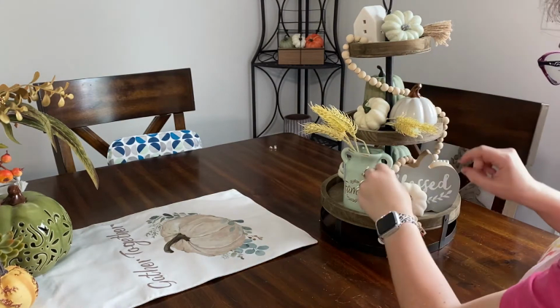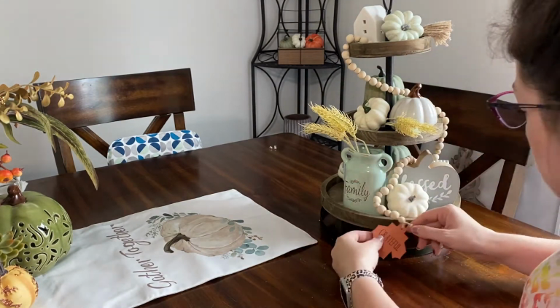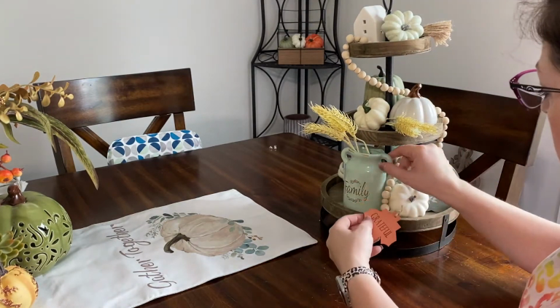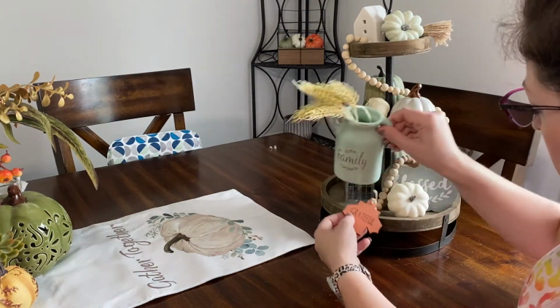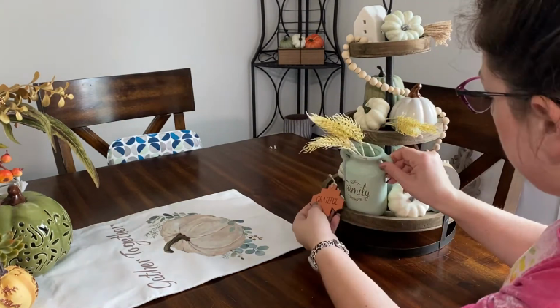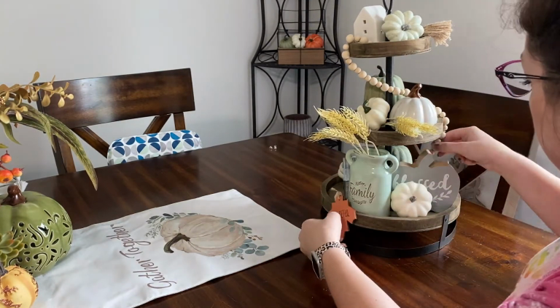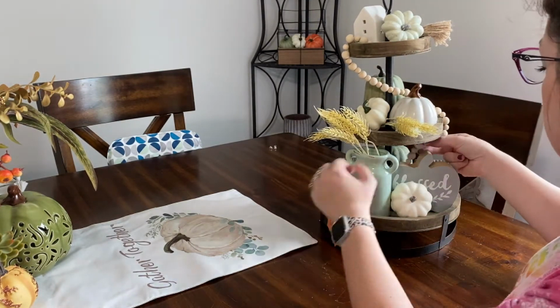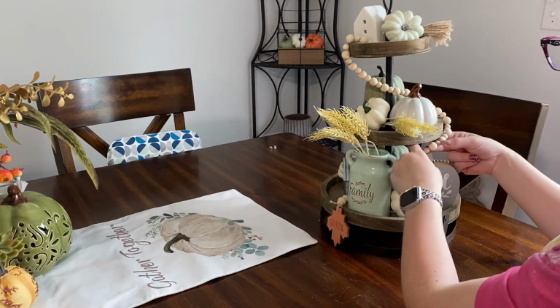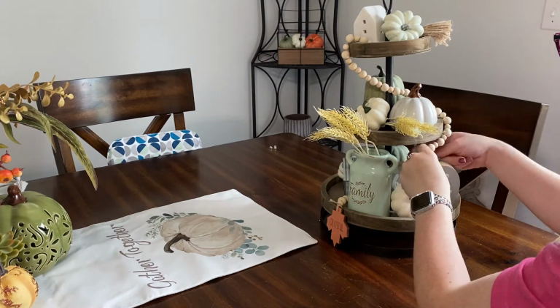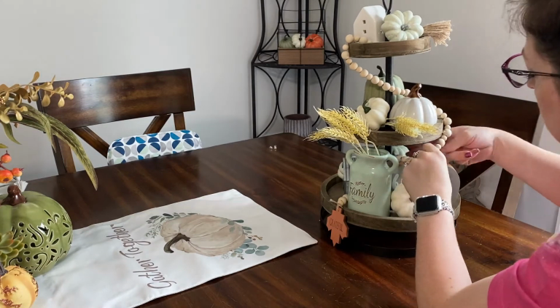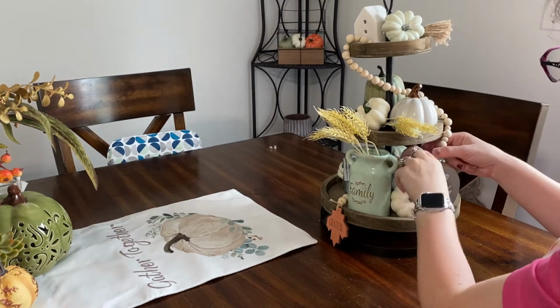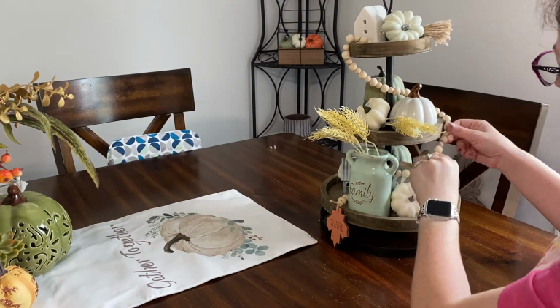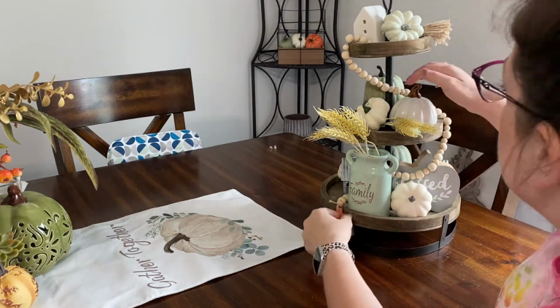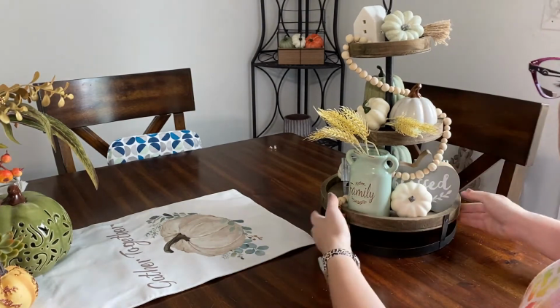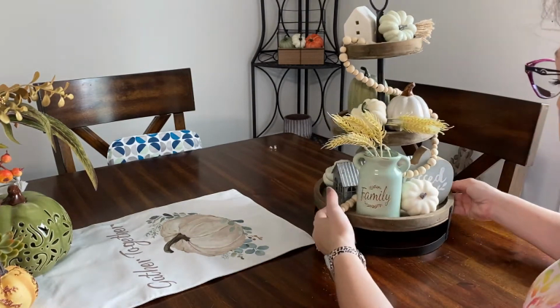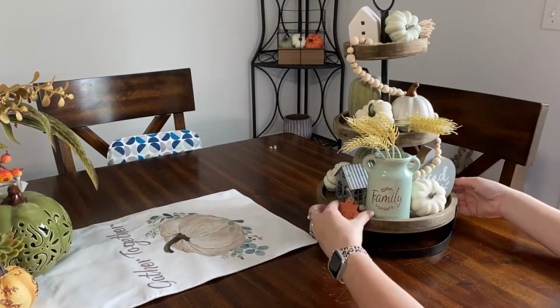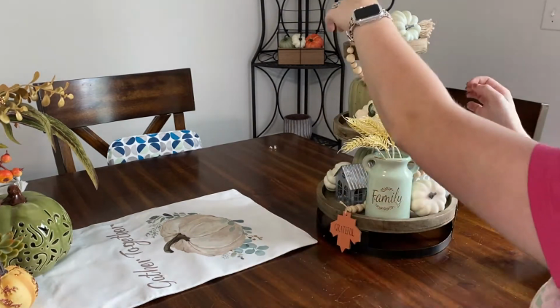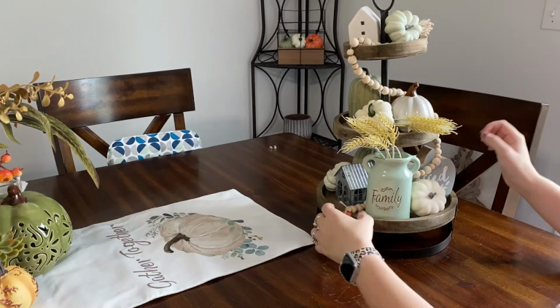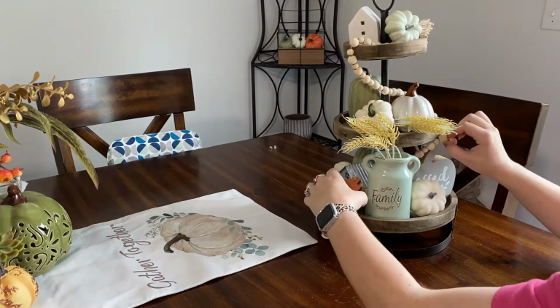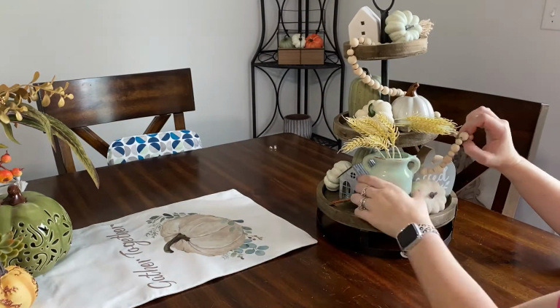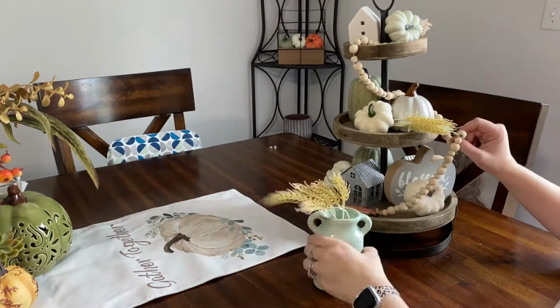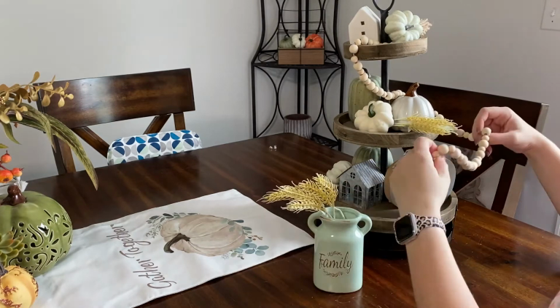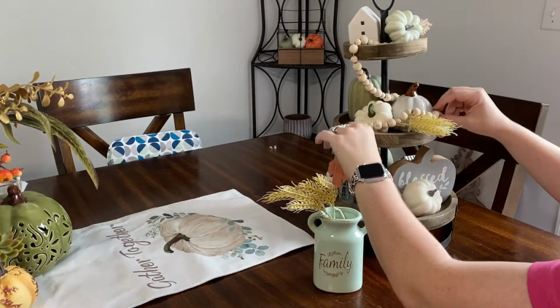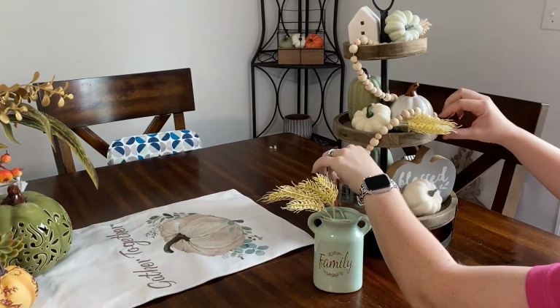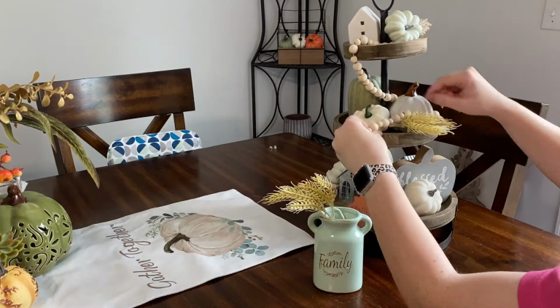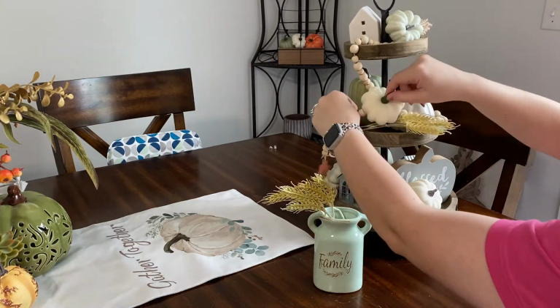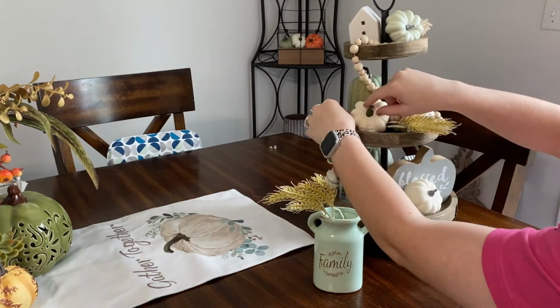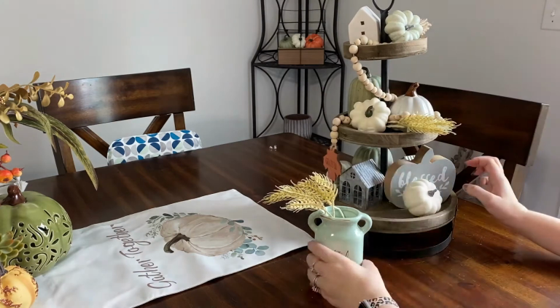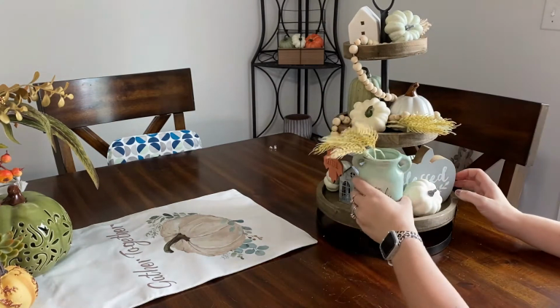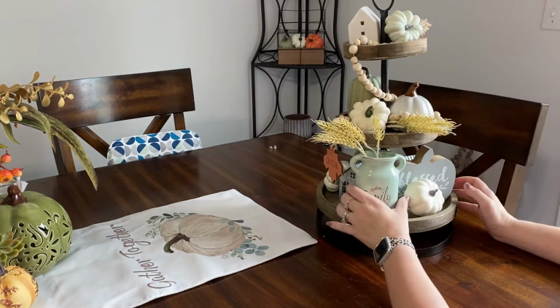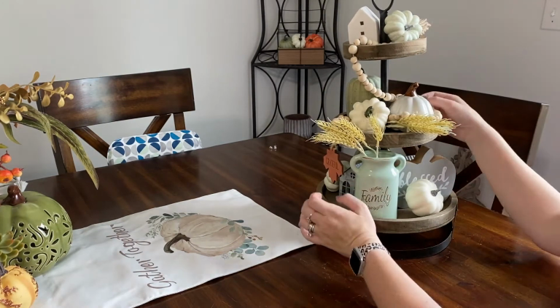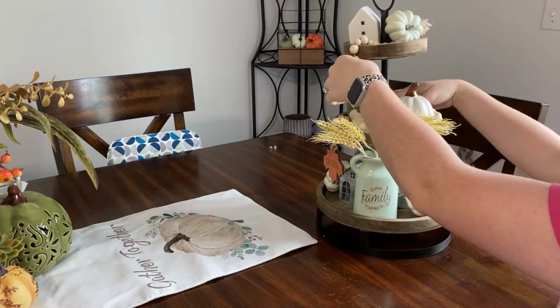By the way, if you're still here, I would really love it if you would subscribe to my channel and make sure you ring that bell. That way, whenever I load part two here on YouTube, you can see how my living room turned out decorated for fall.